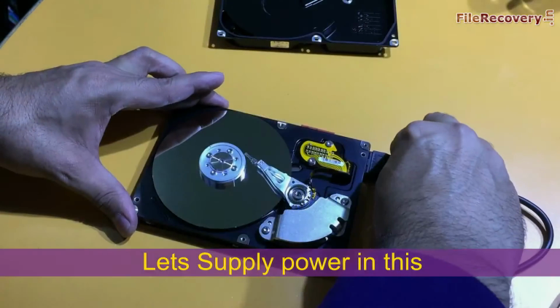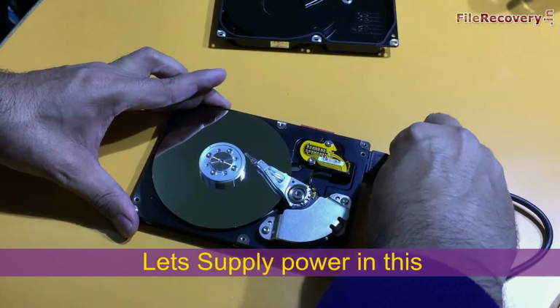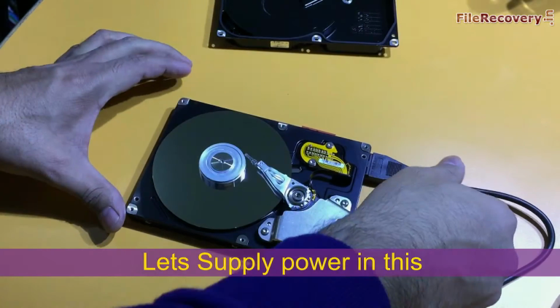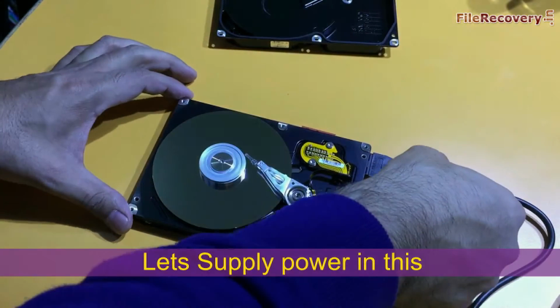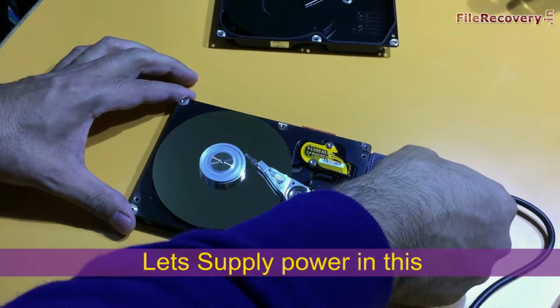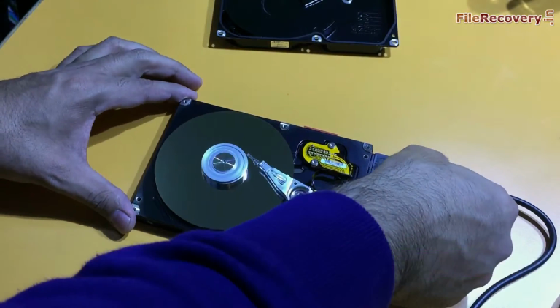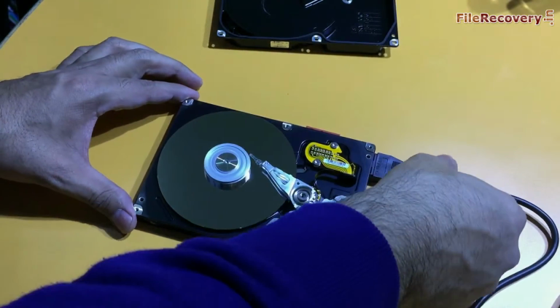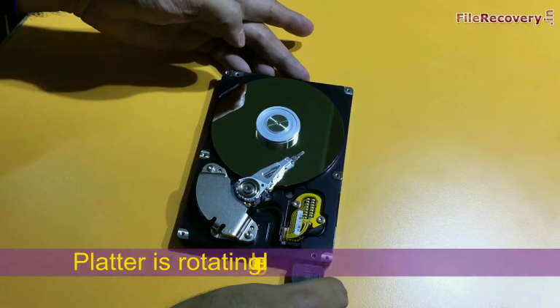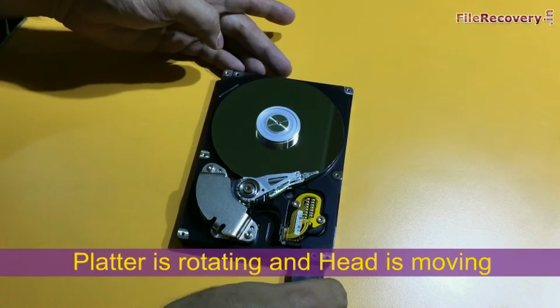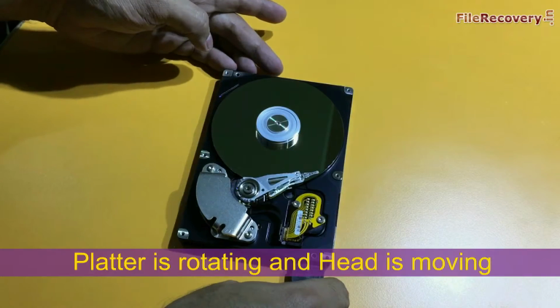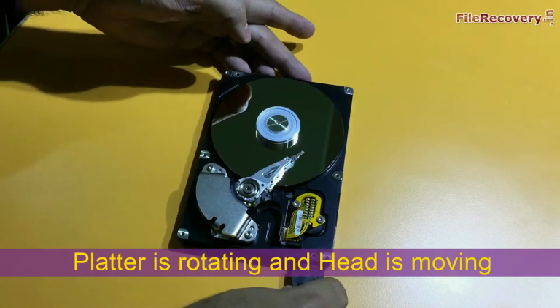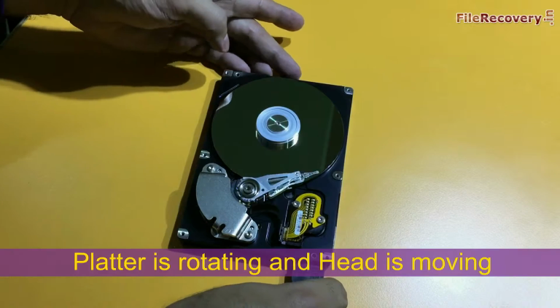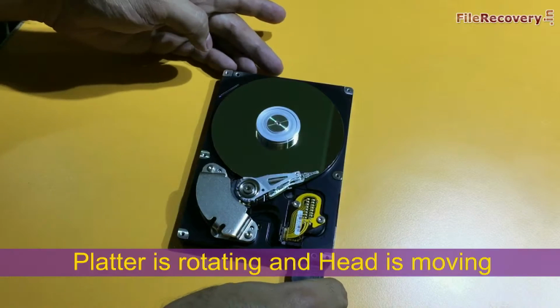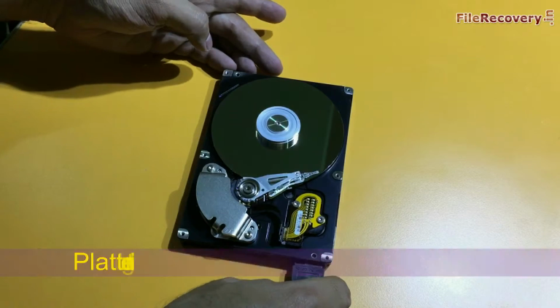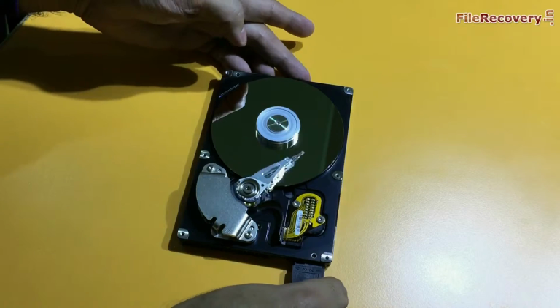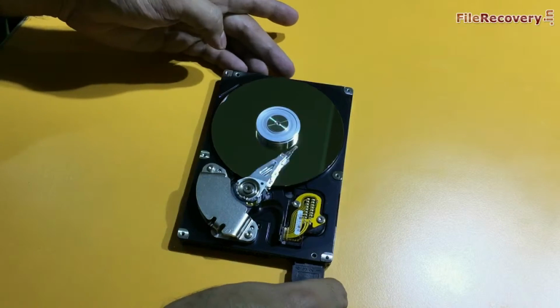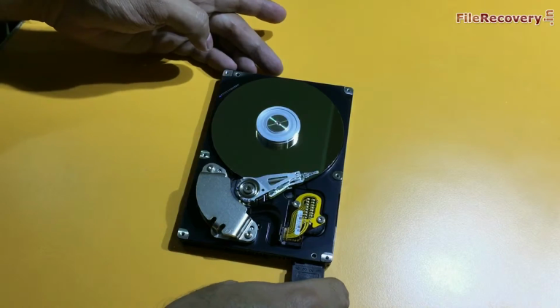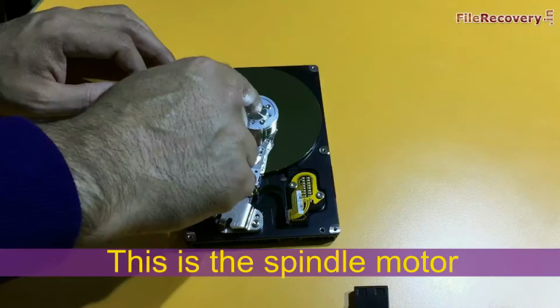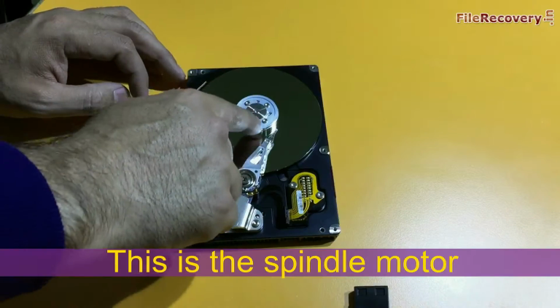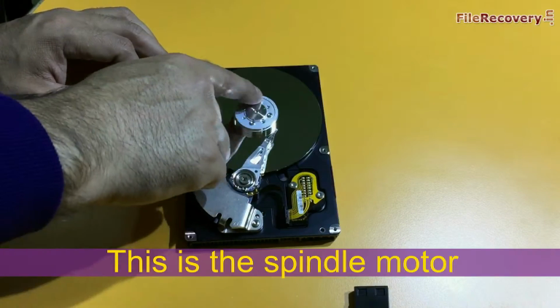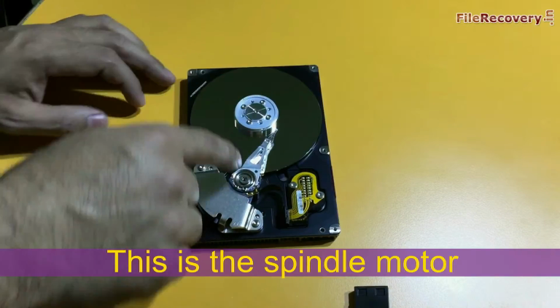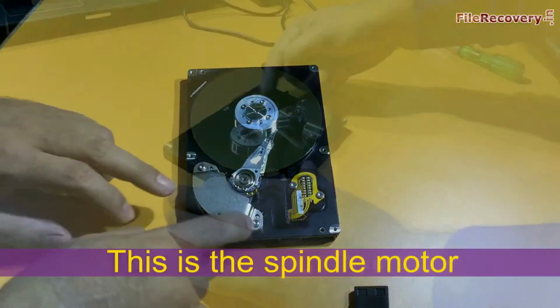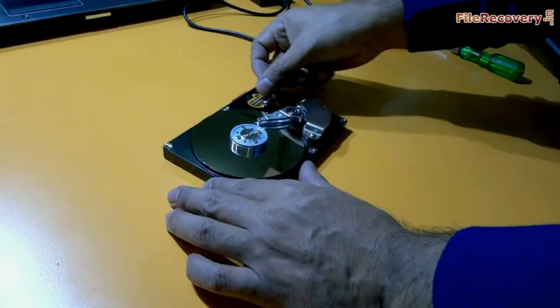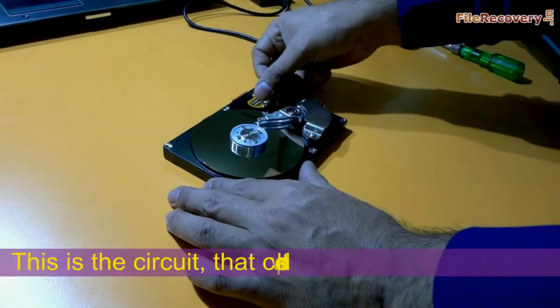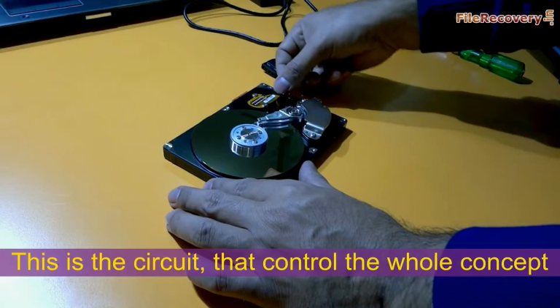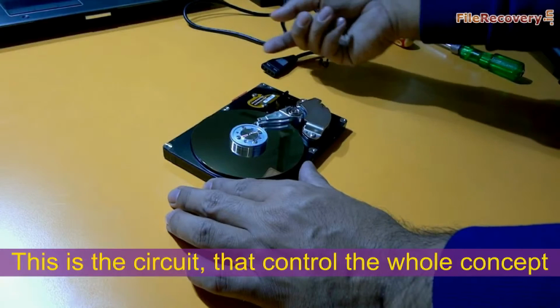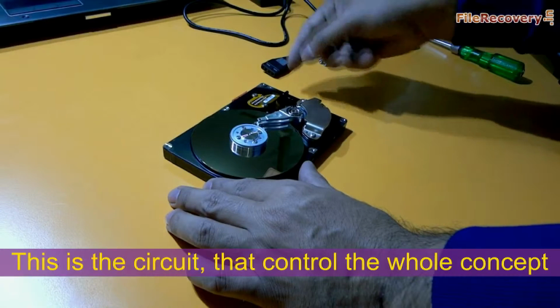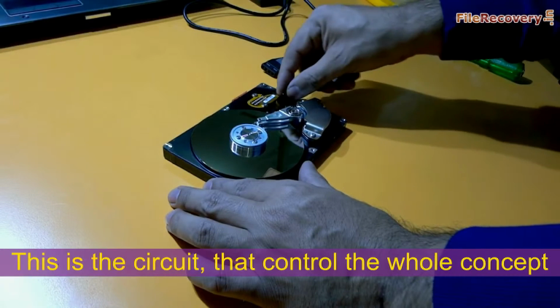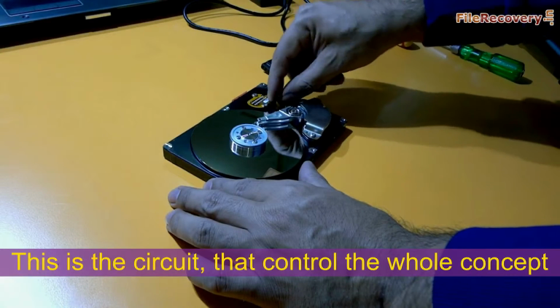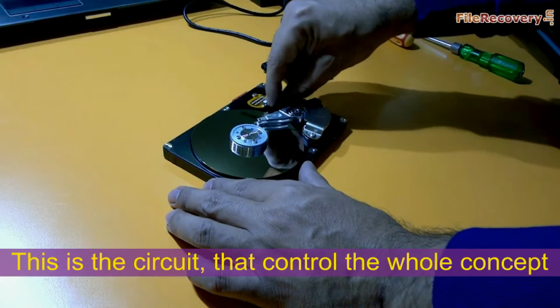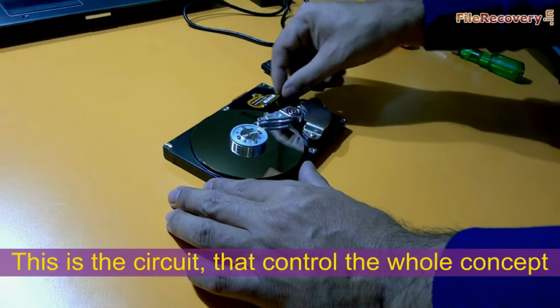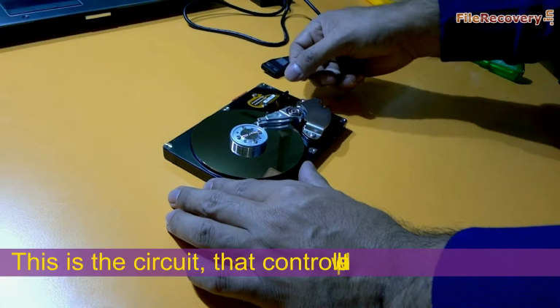Let's supply some power to this. The platter is rotating and the head is moving. This is the spindle motor. This is the circuit that manages and controls the whole concept behind it.